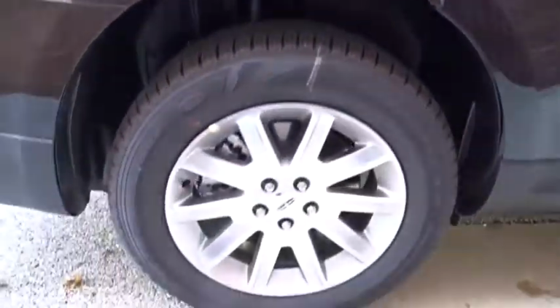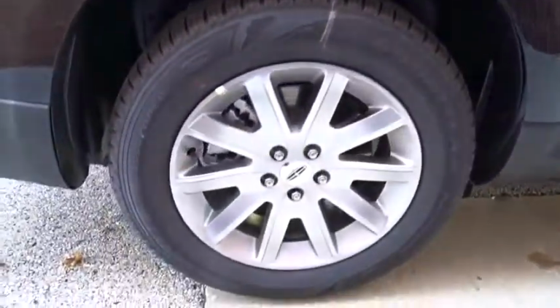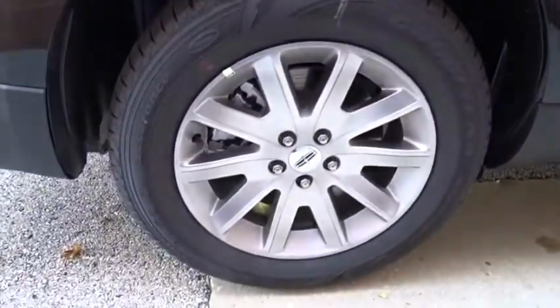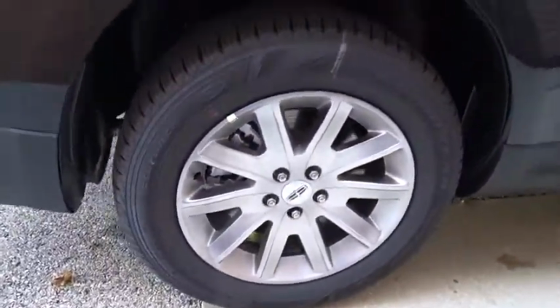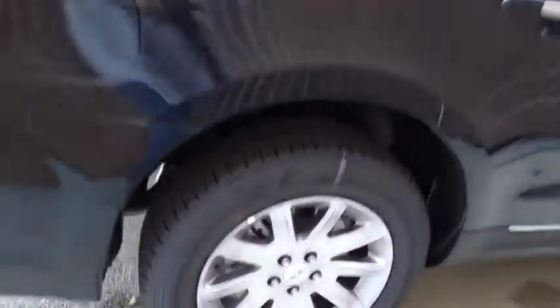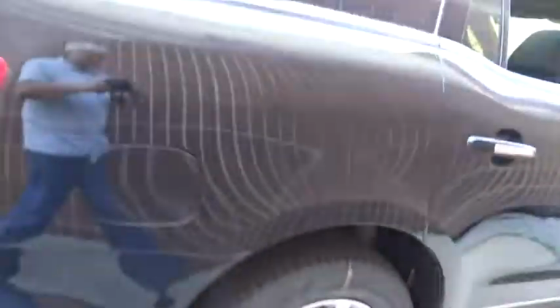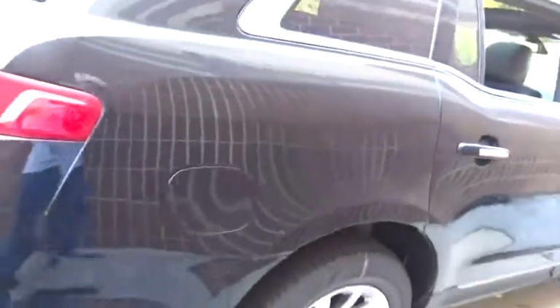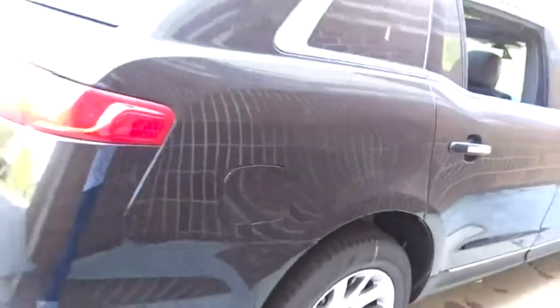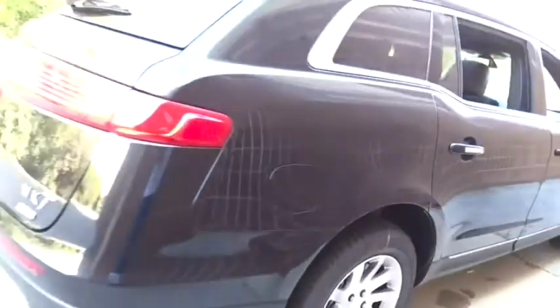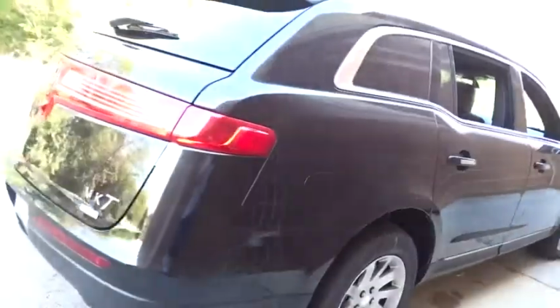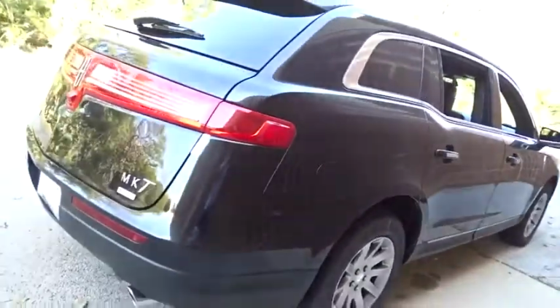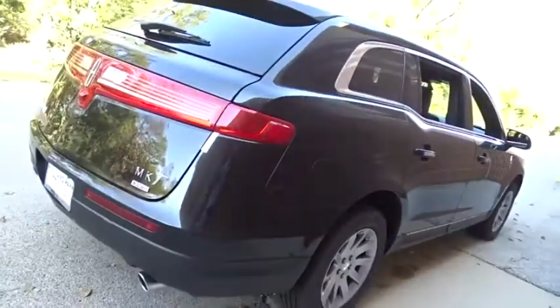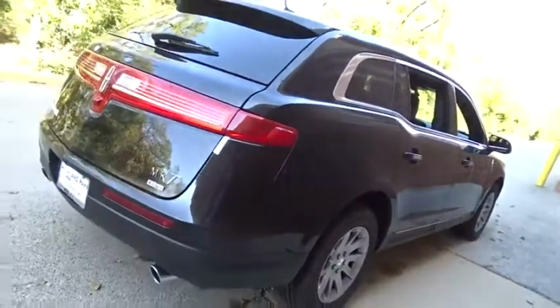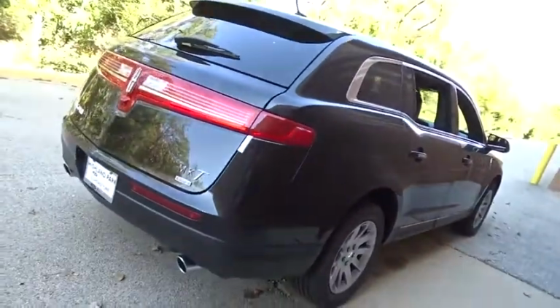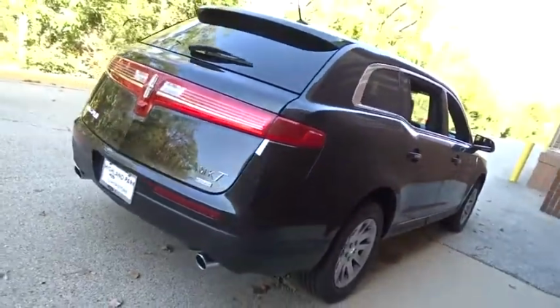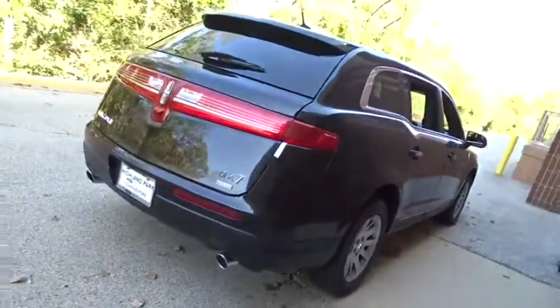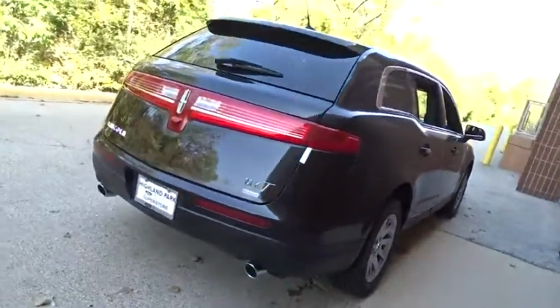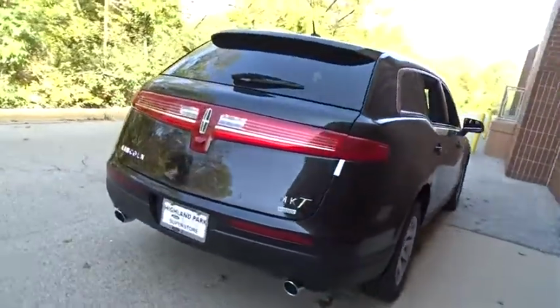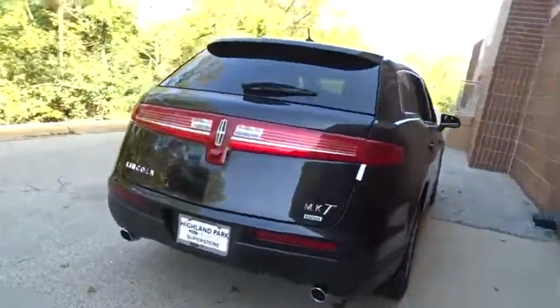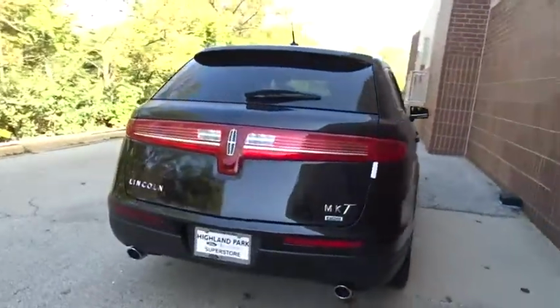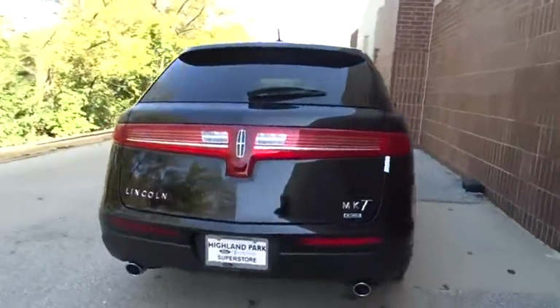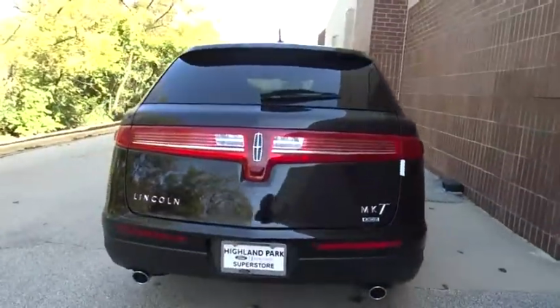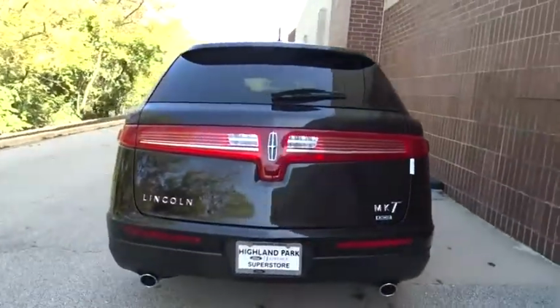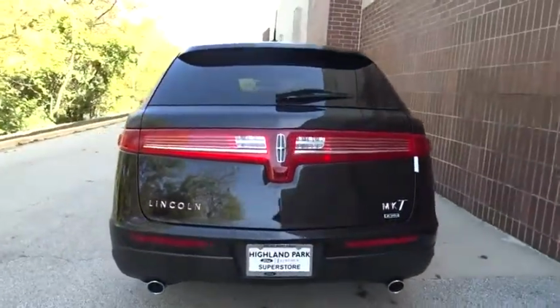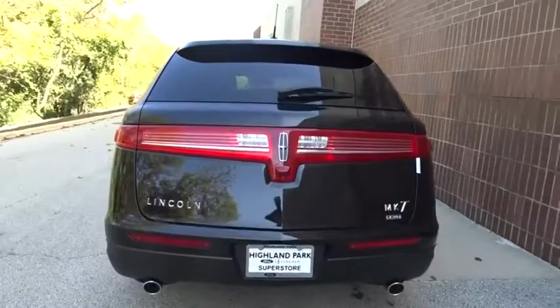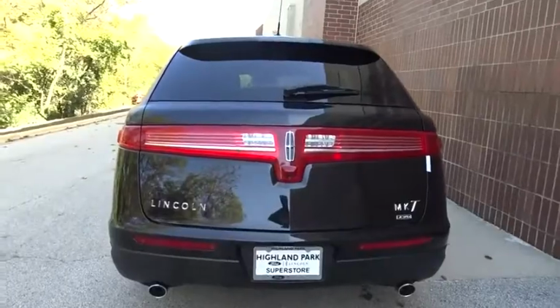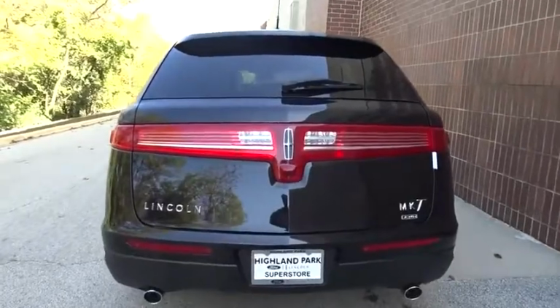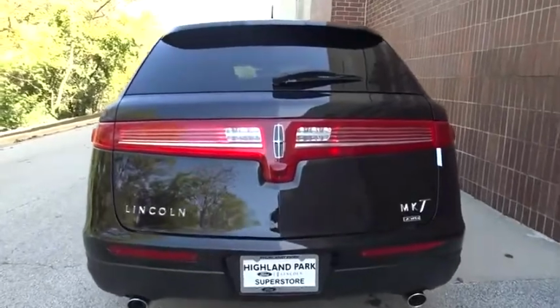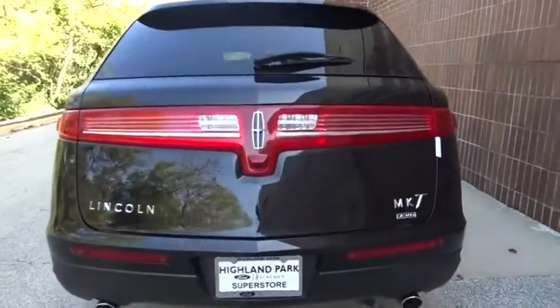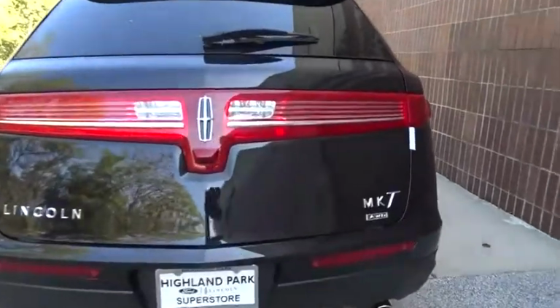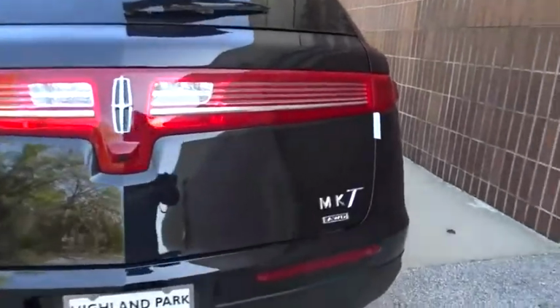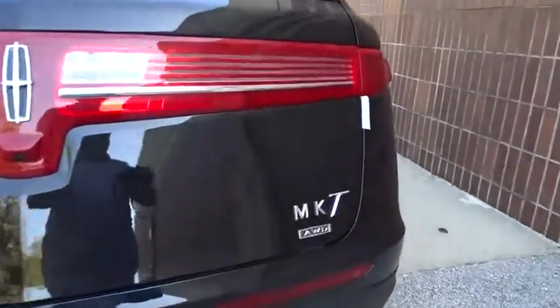All-wheel drive, Bluetooth, leather-wrapped steering wheel, adjustable steering wheel, power steering, aluminum wheels, auto-dimming rear-view mirror, four-wheel disc brakes, cruise control.